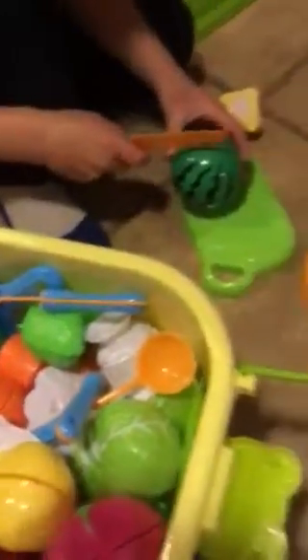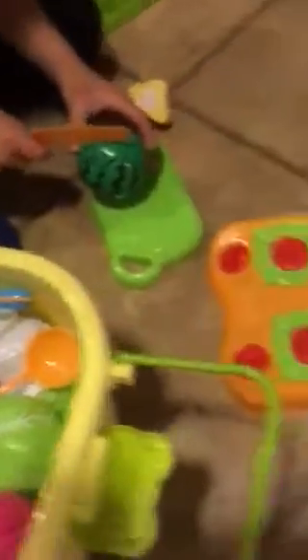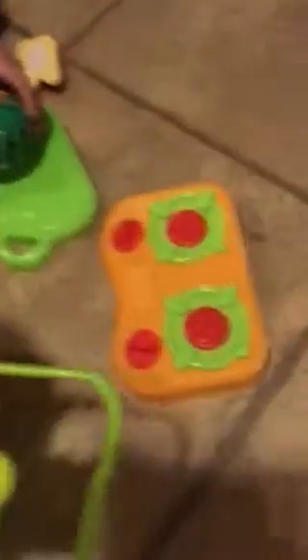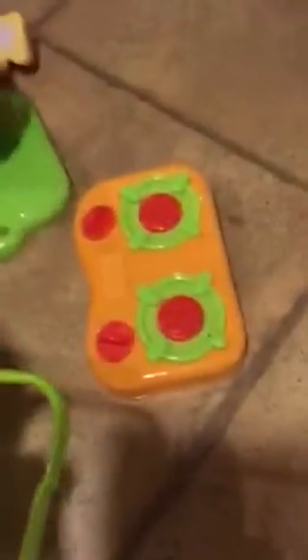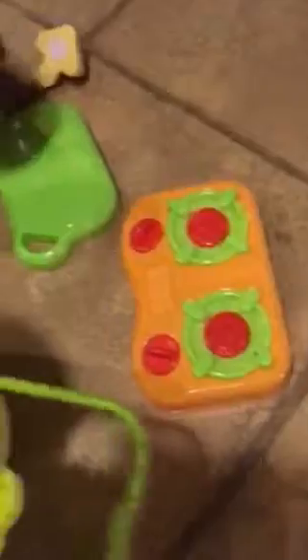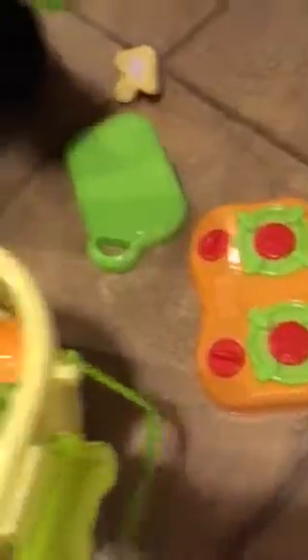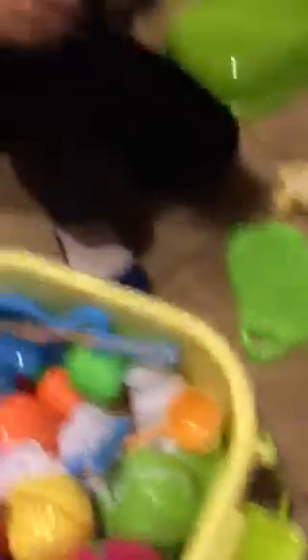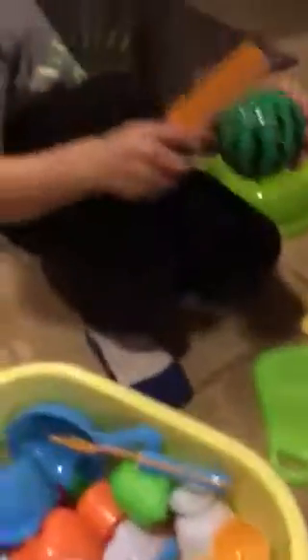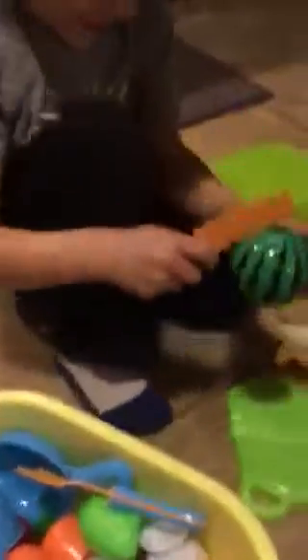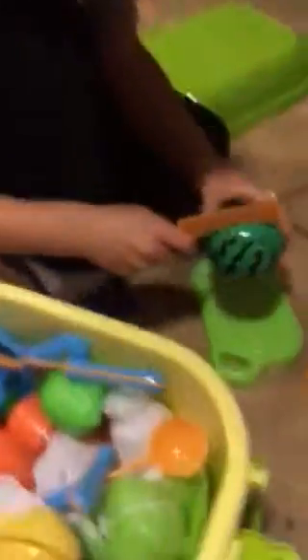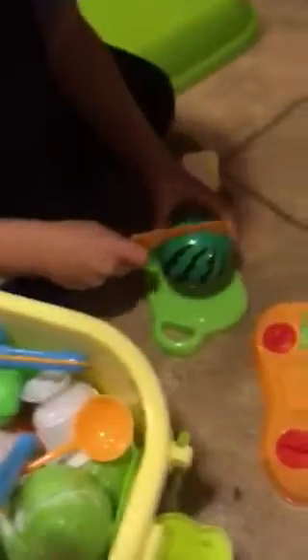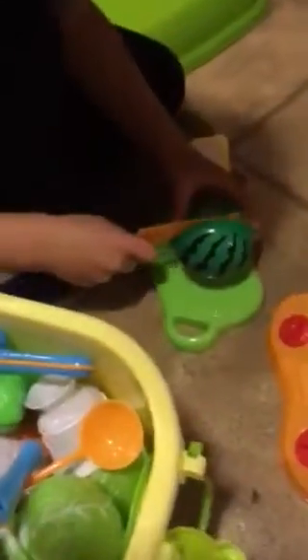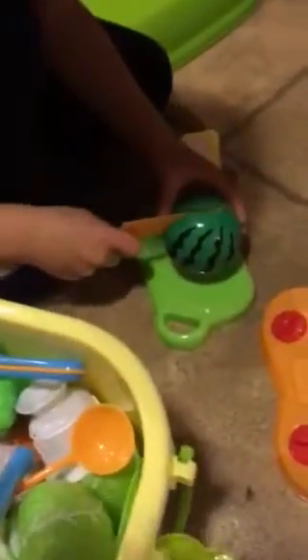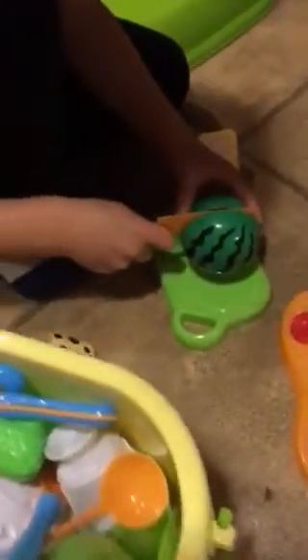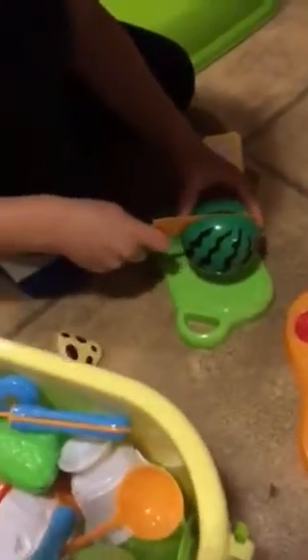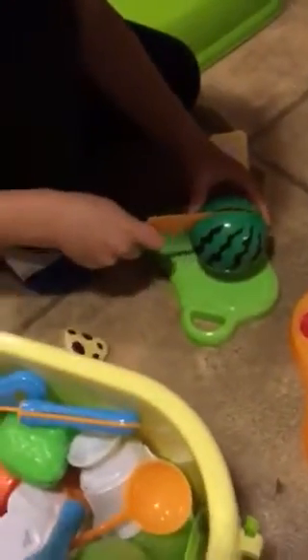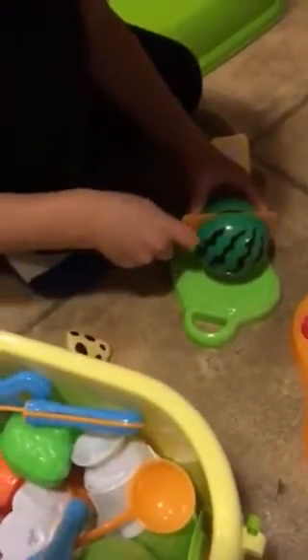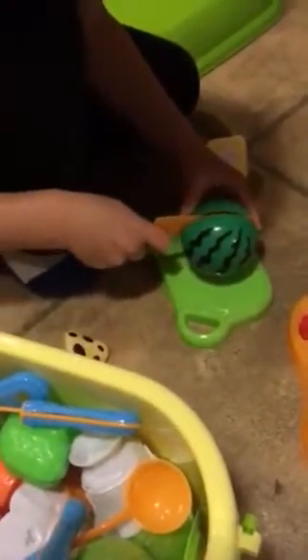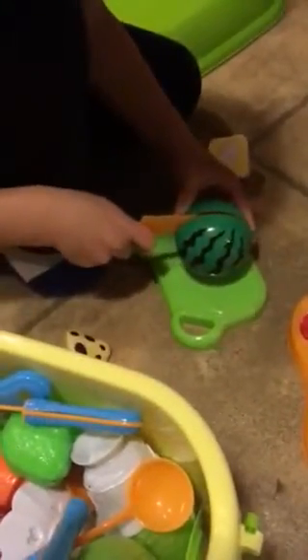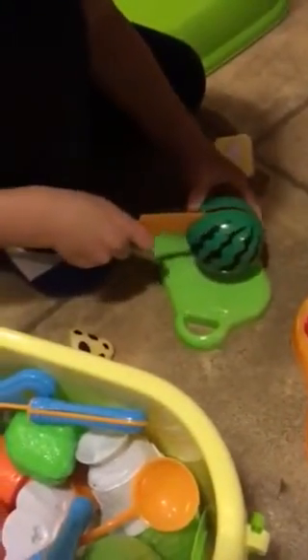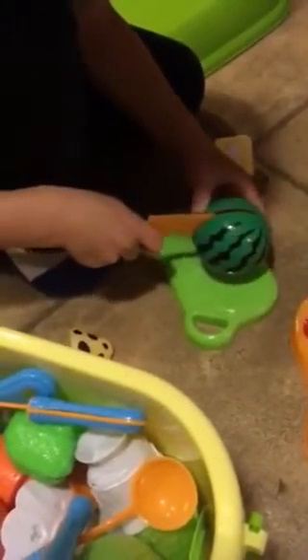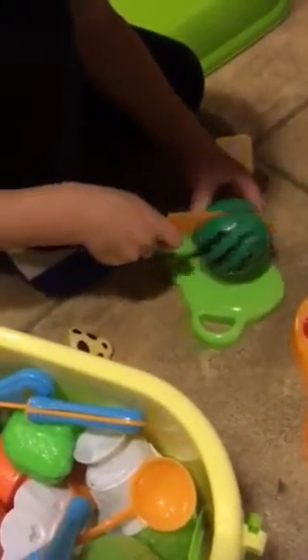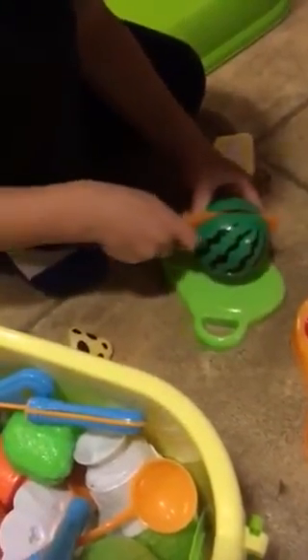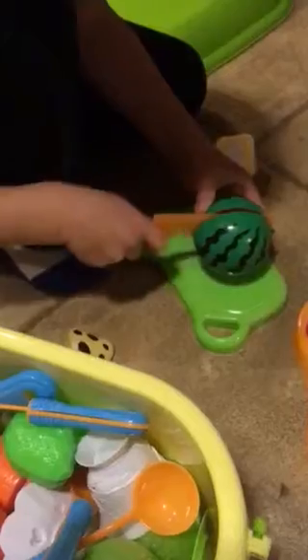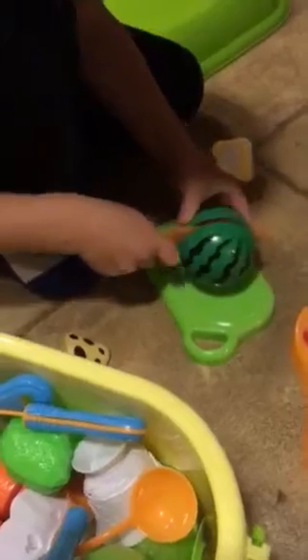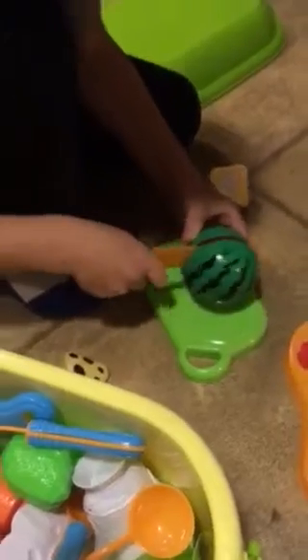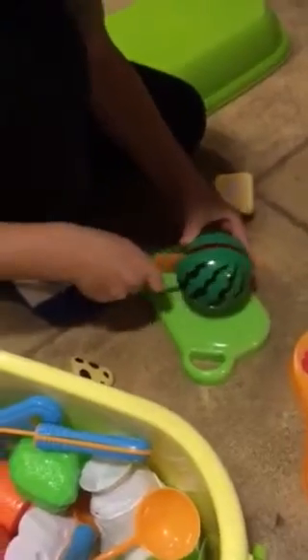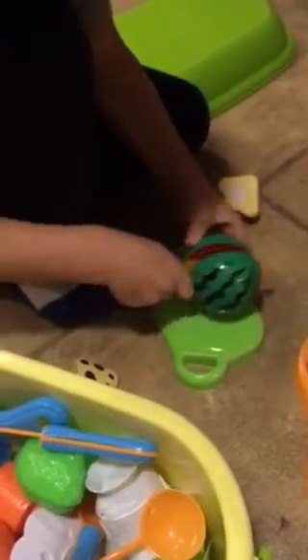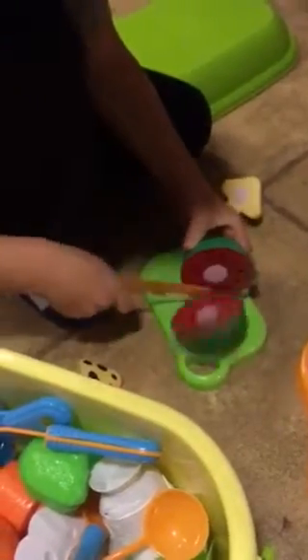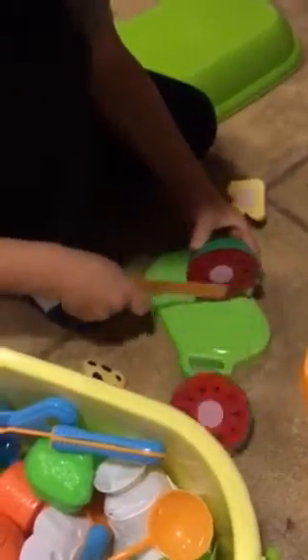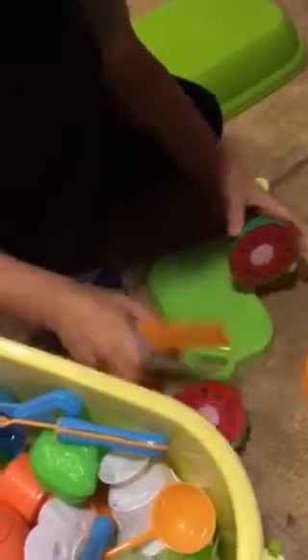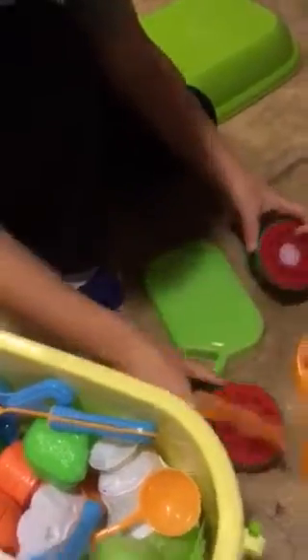So we have a little stove. Now we are cutting a watermelon. Good job buddy.